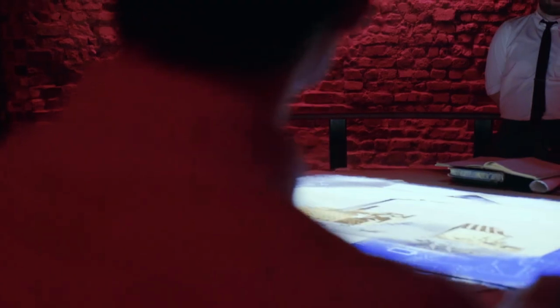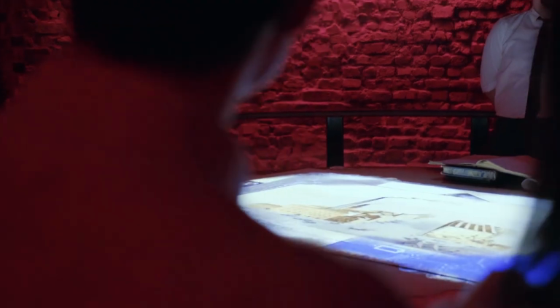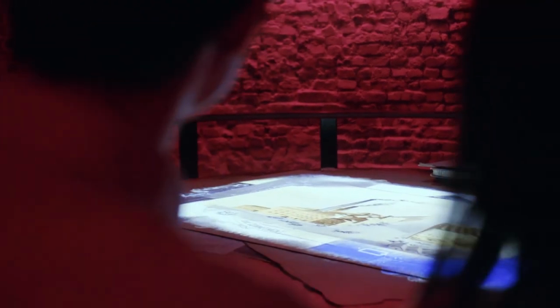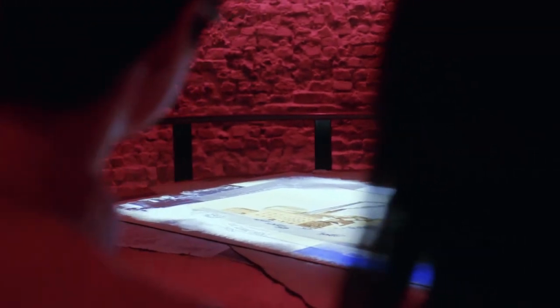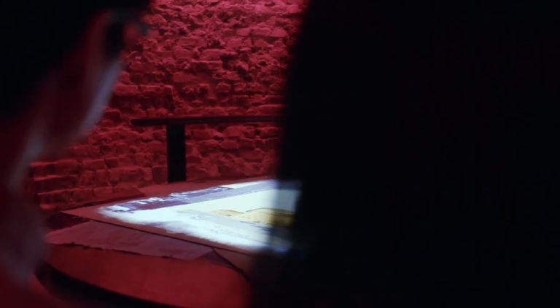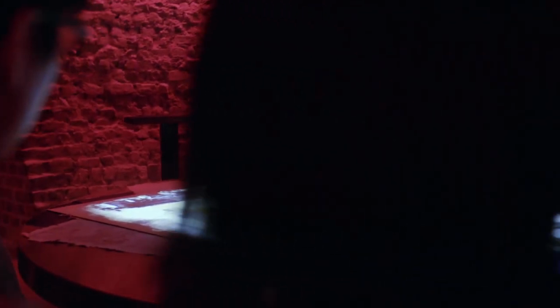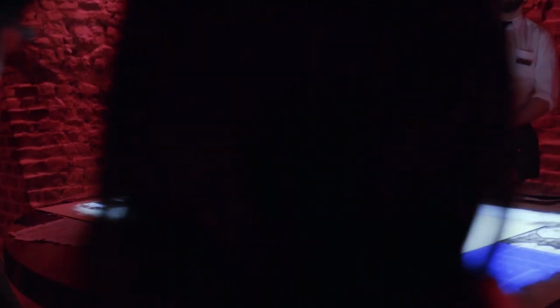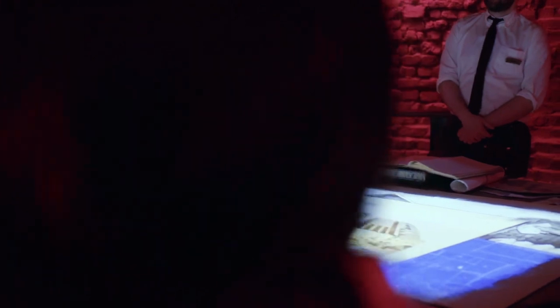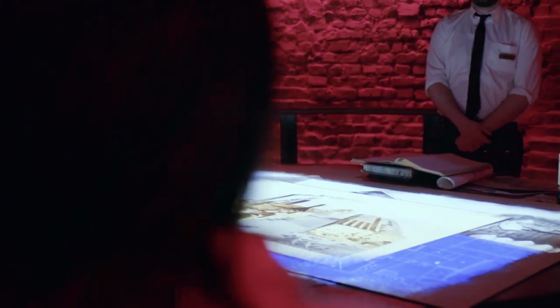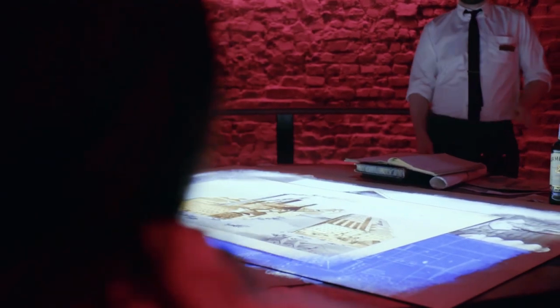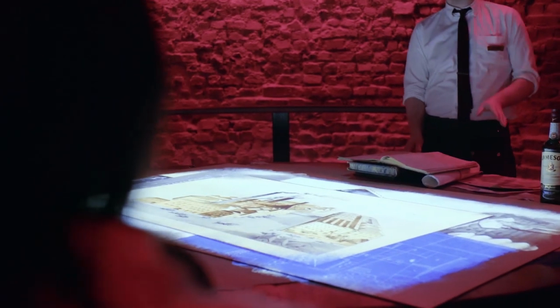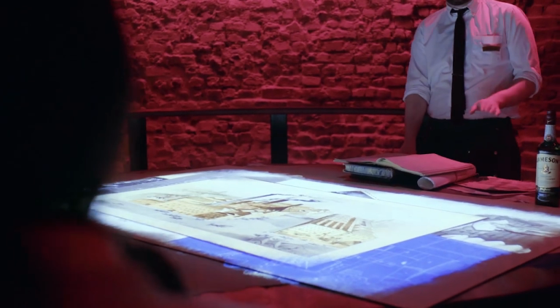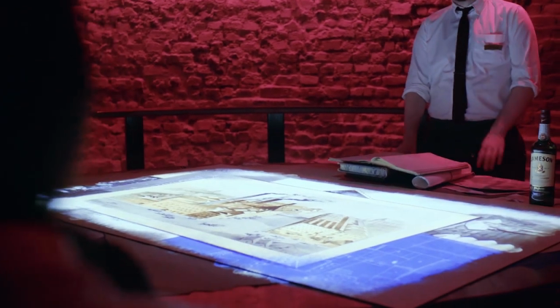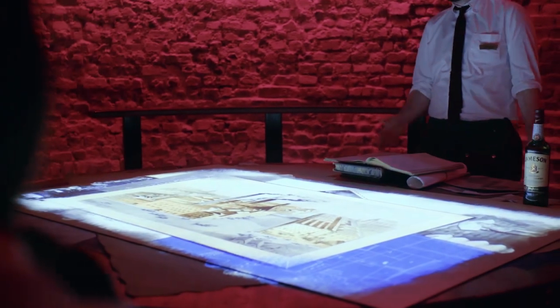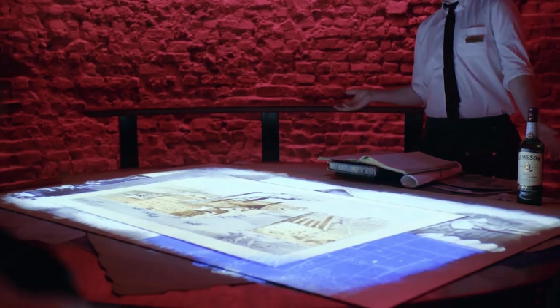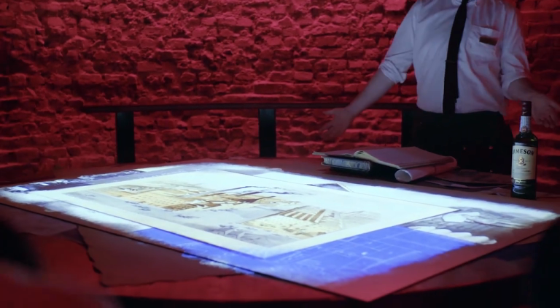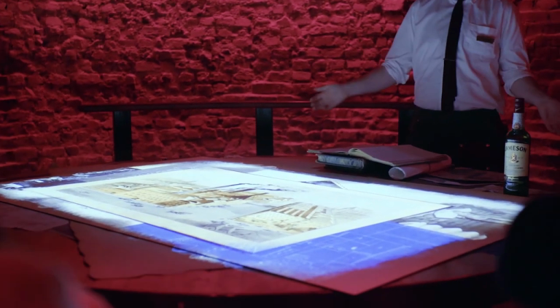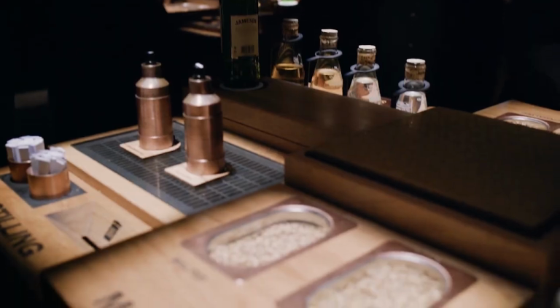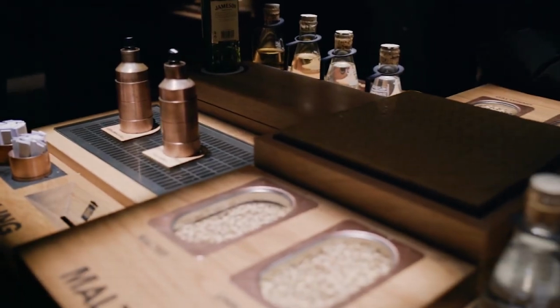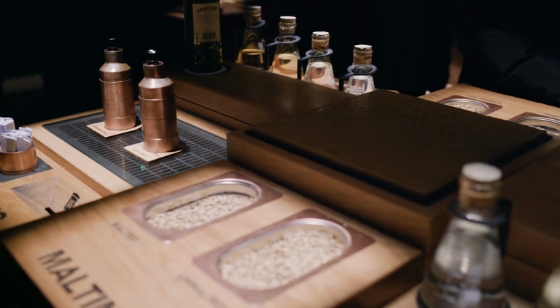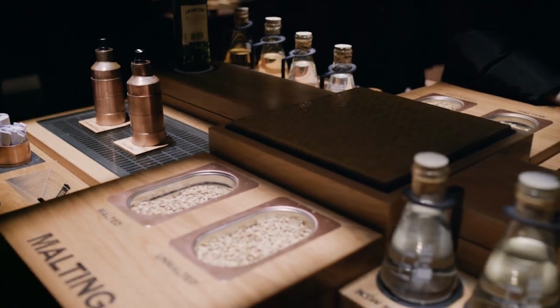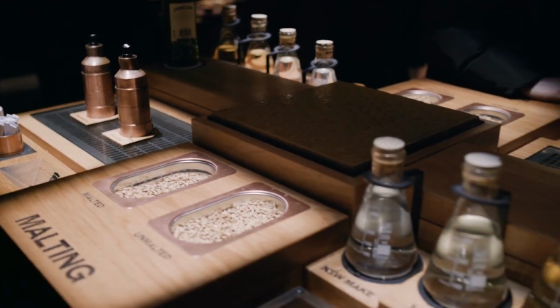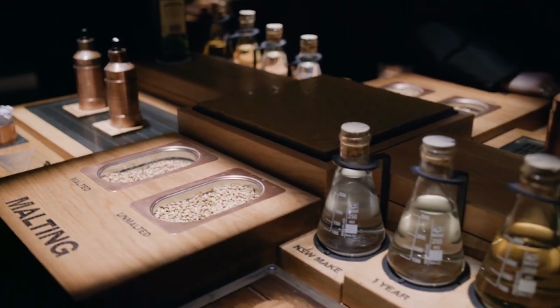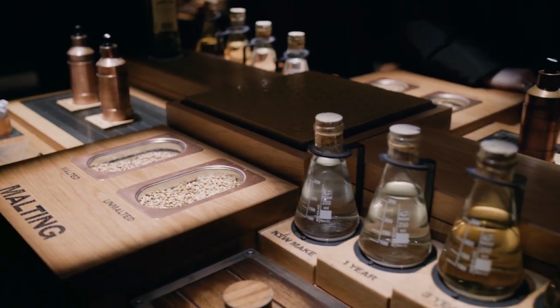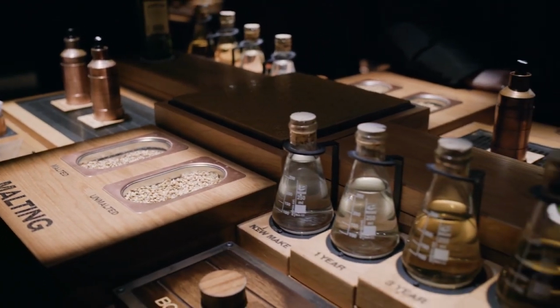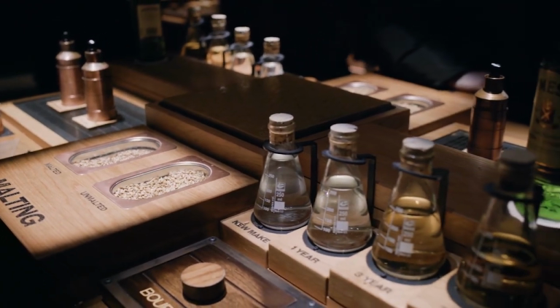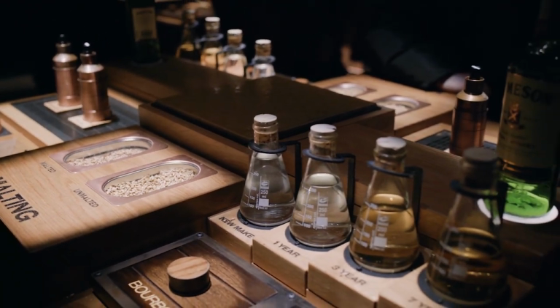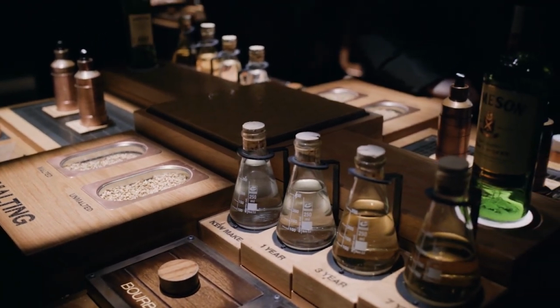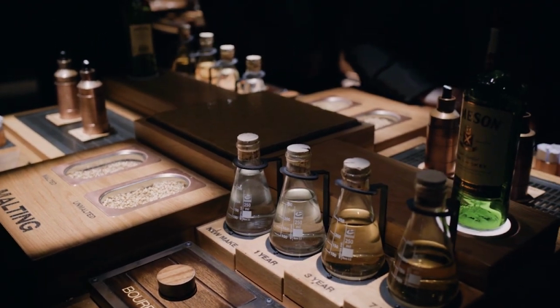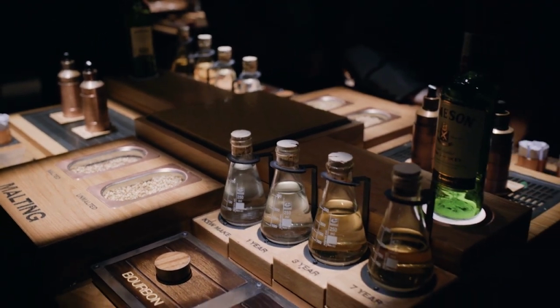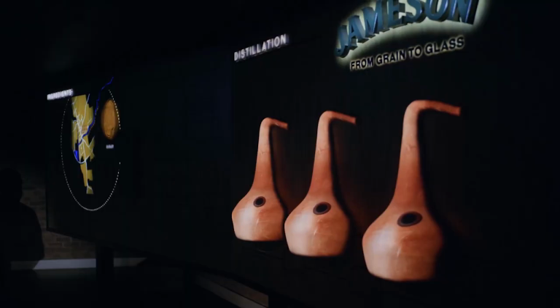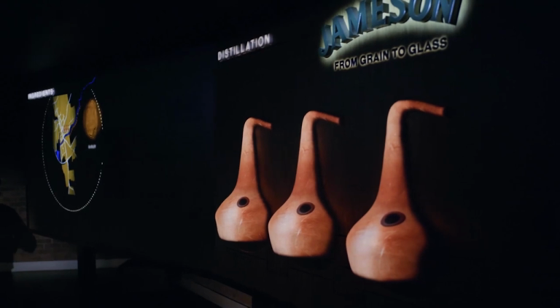The tour doesn't take up much surface area compared to the Guinness extravaganza, but is no less informative and entertaining. The tour host is full of information about the history of the company and leads you through the process every bottle of Jameson makes before finding its way inside your glass.